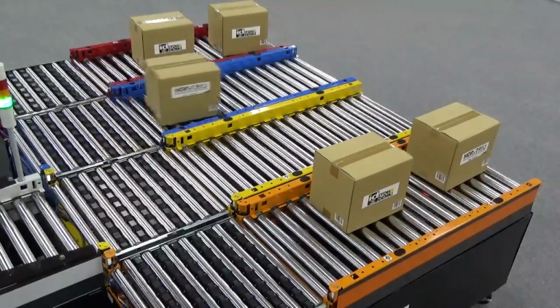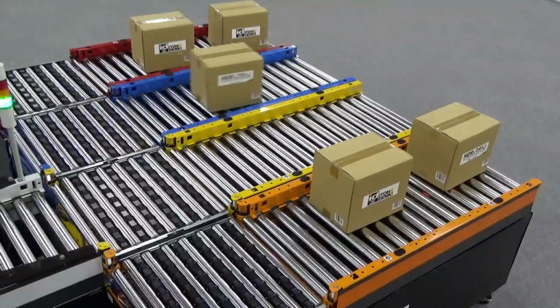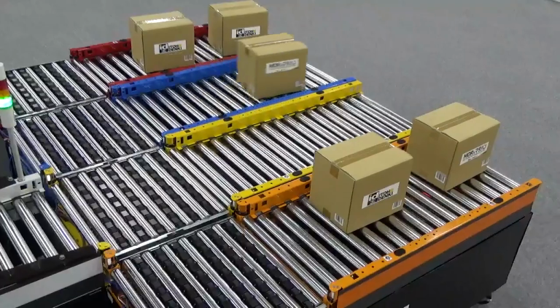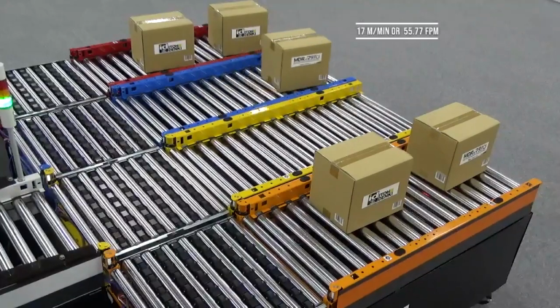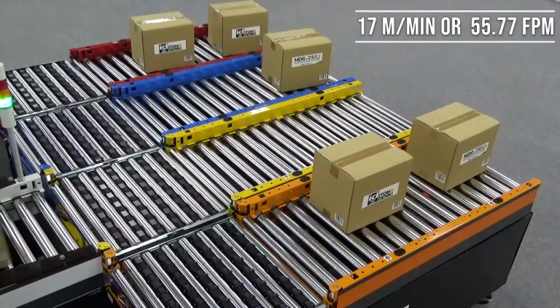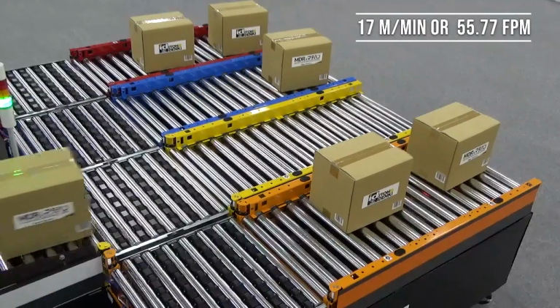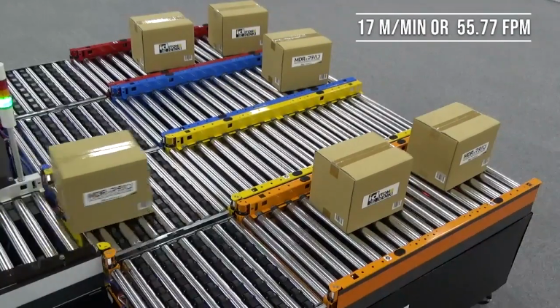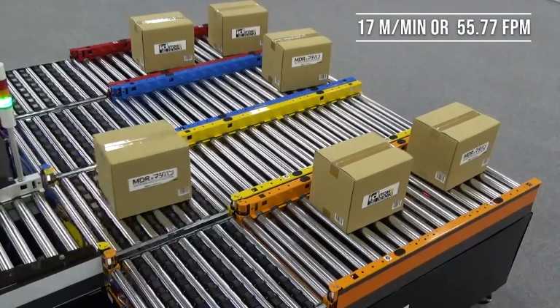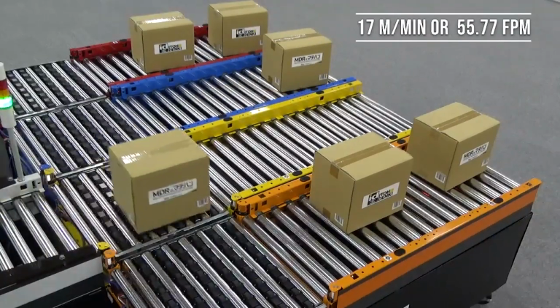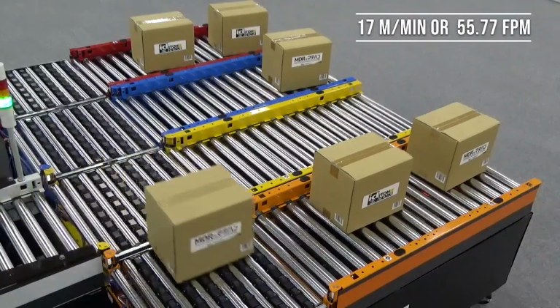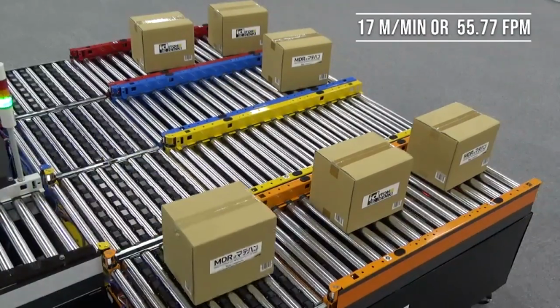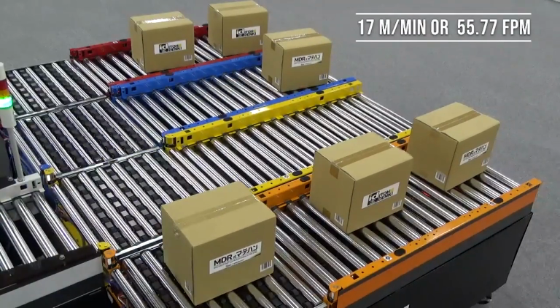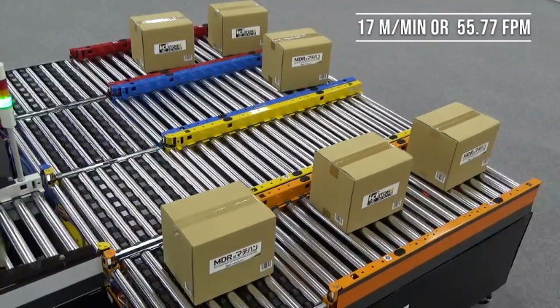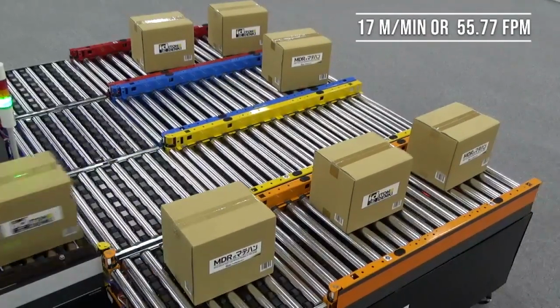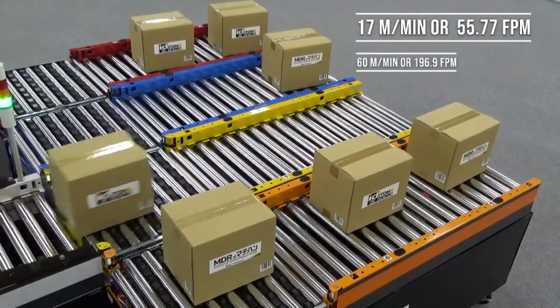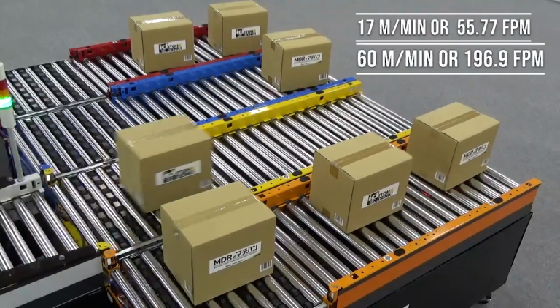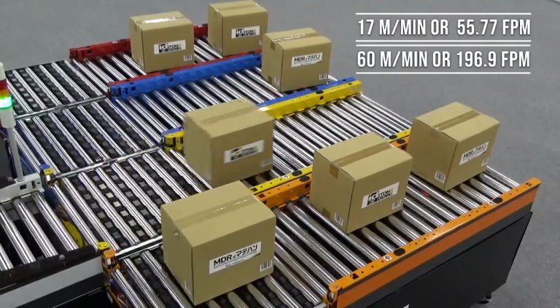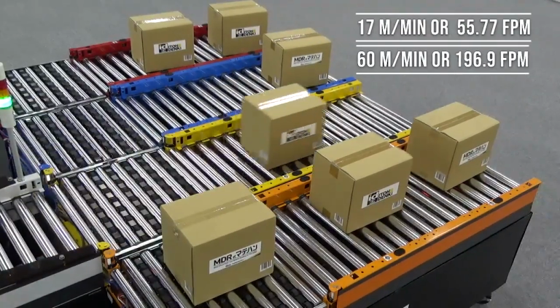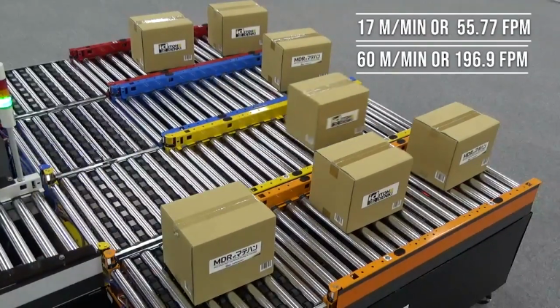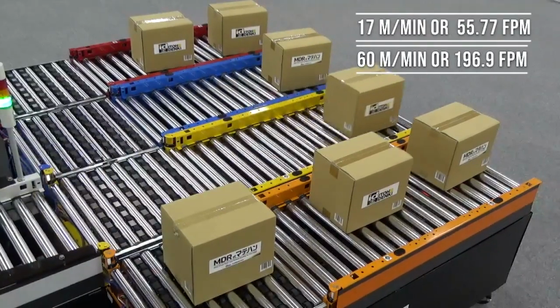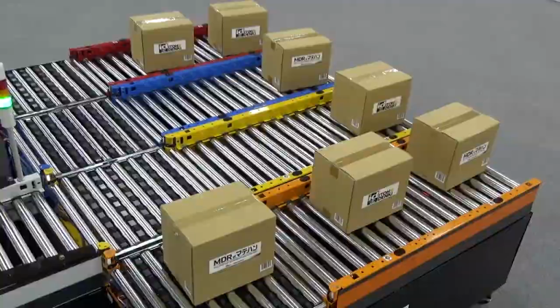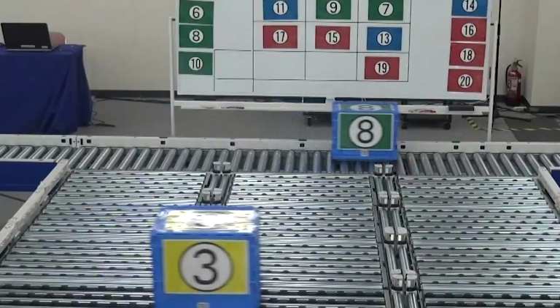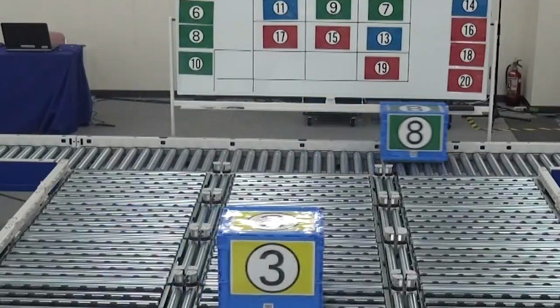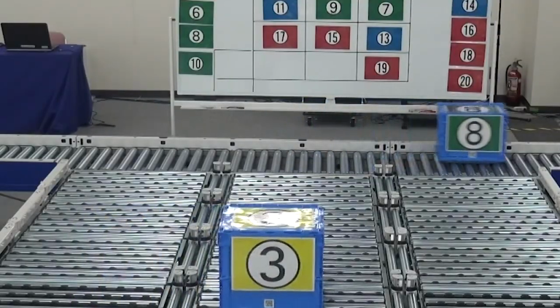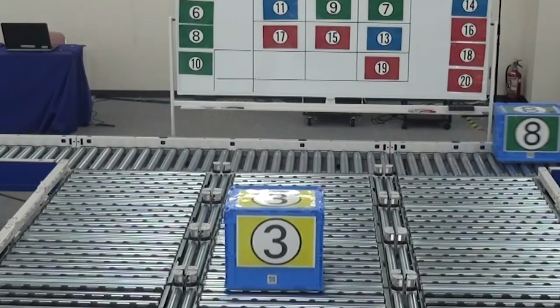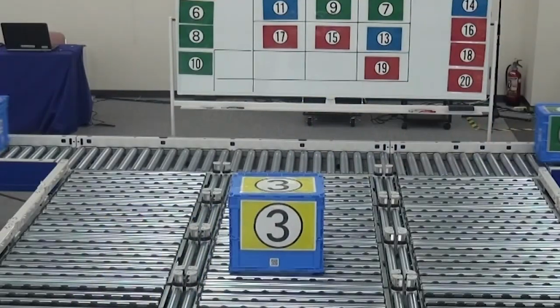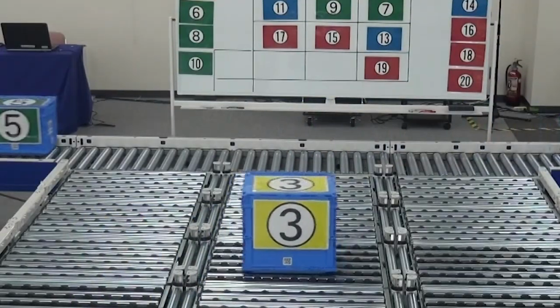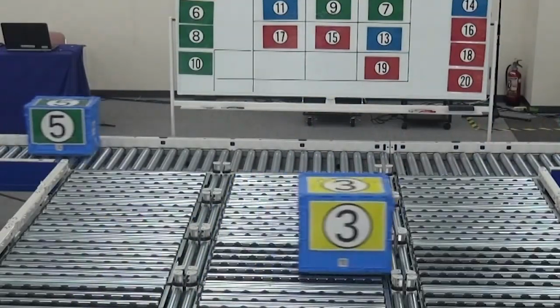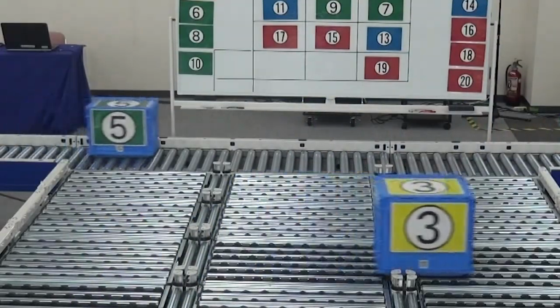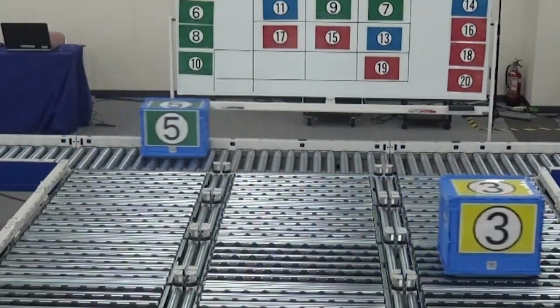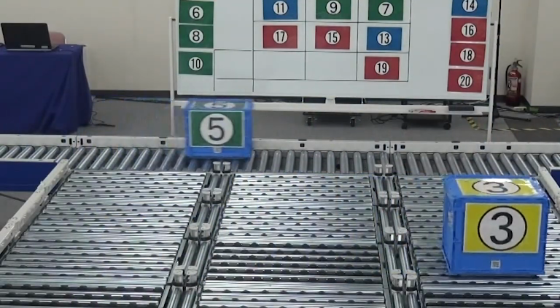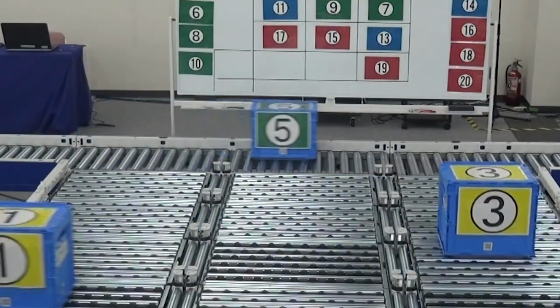The NX75 comes in a 17 meter per minute speed and a 60 meter per minute speed. We also allow you to choose between a PNP and NPN signal input.